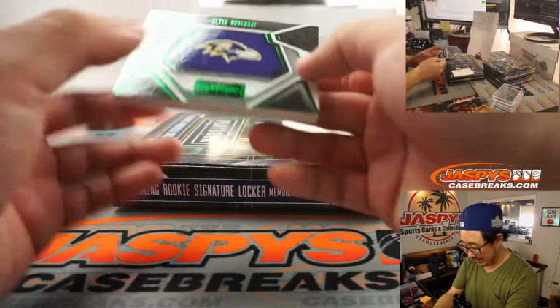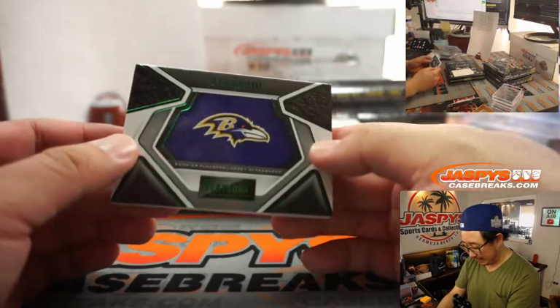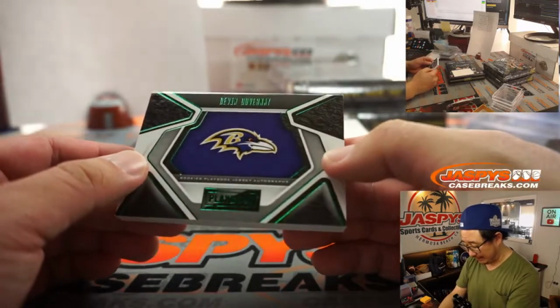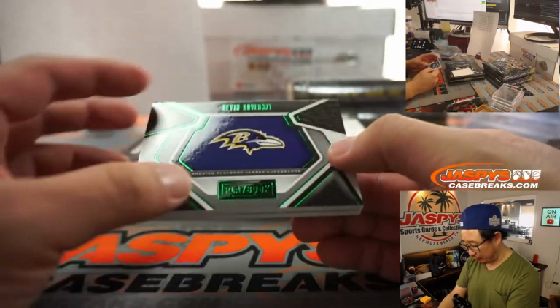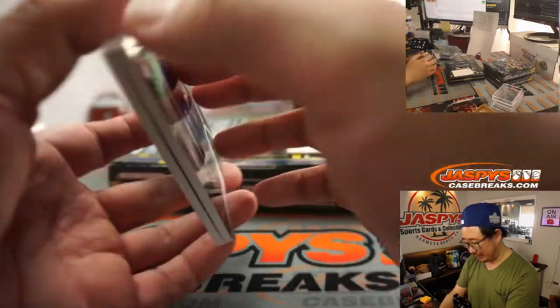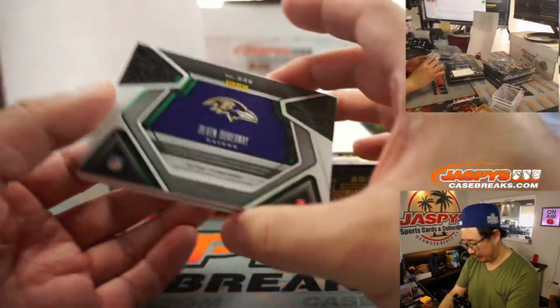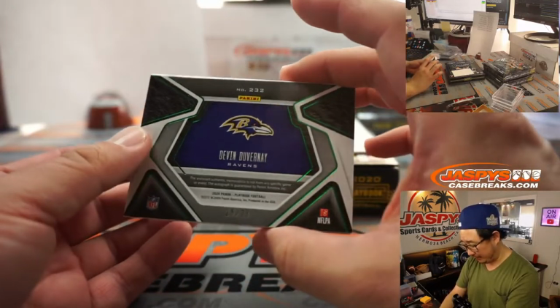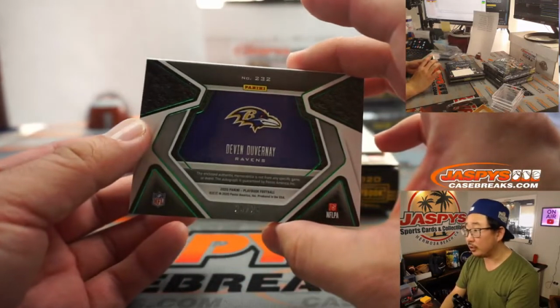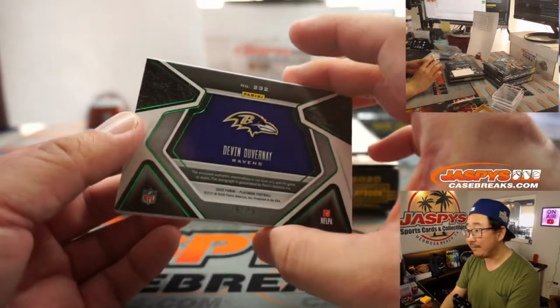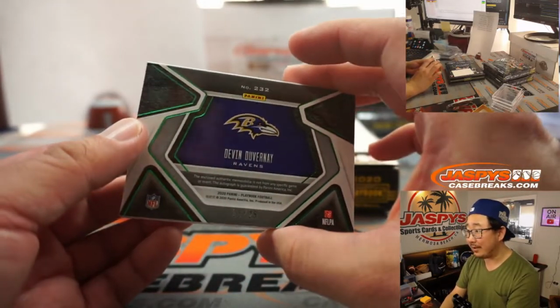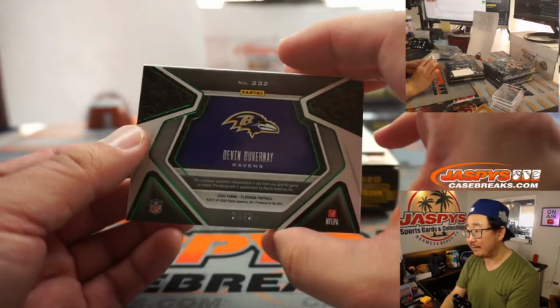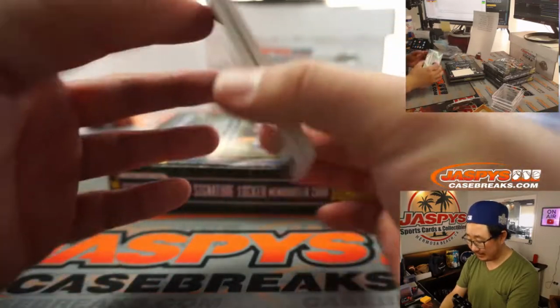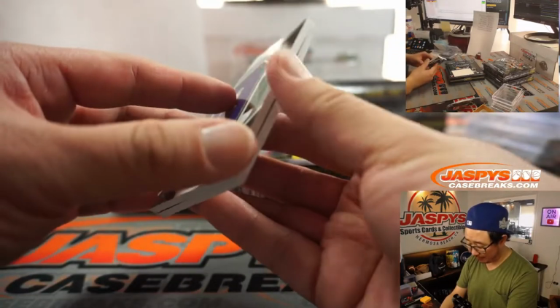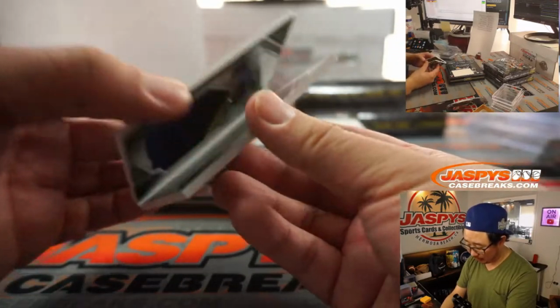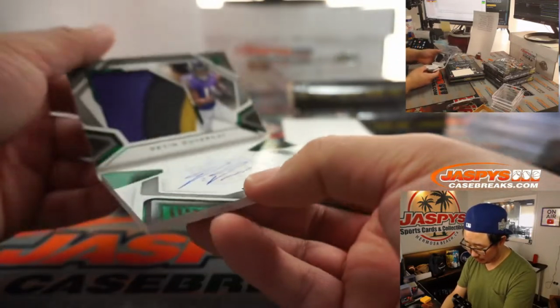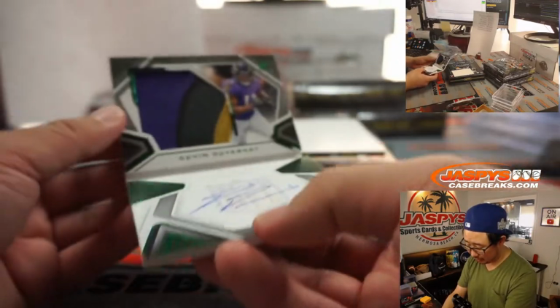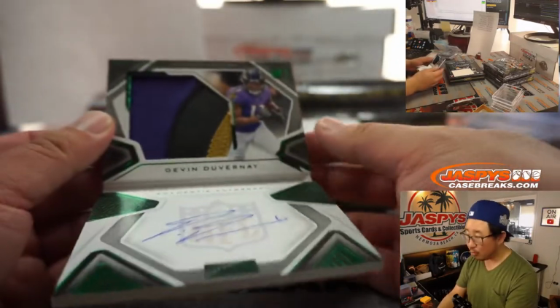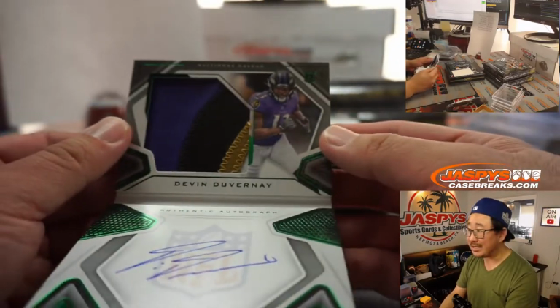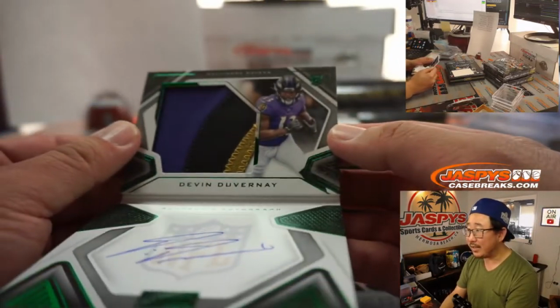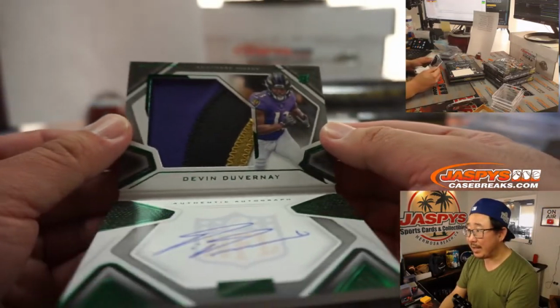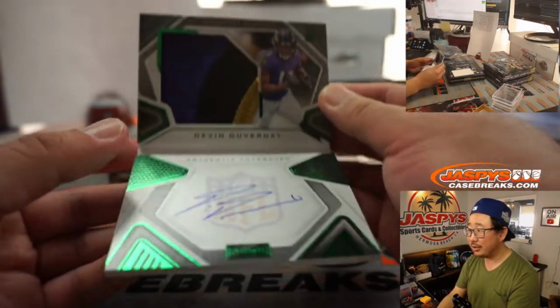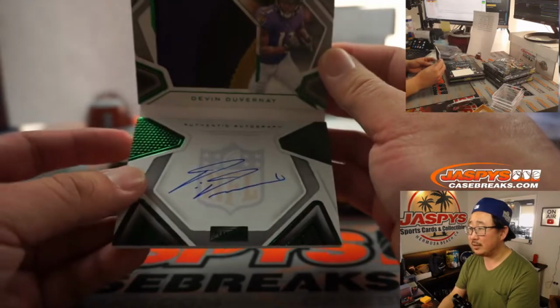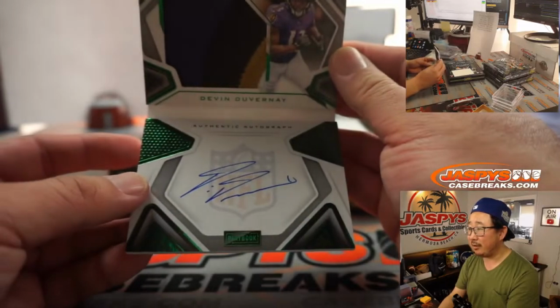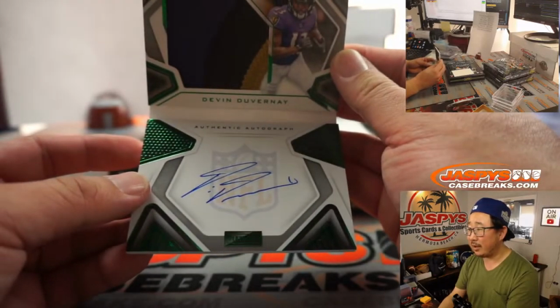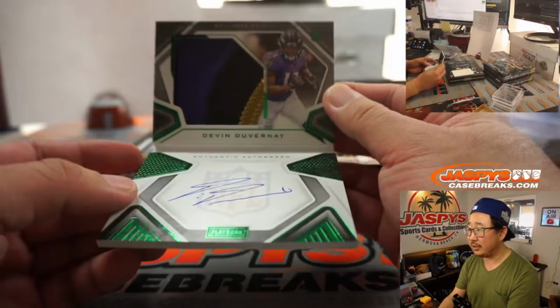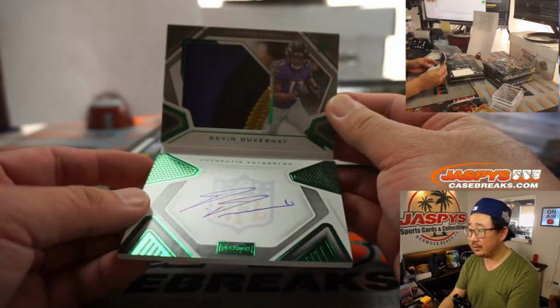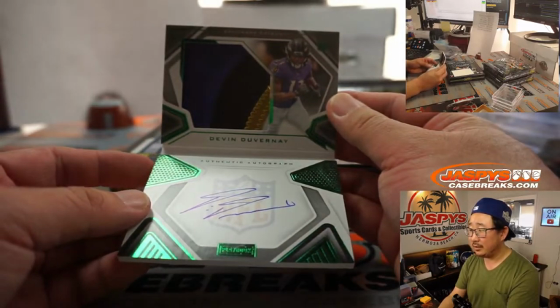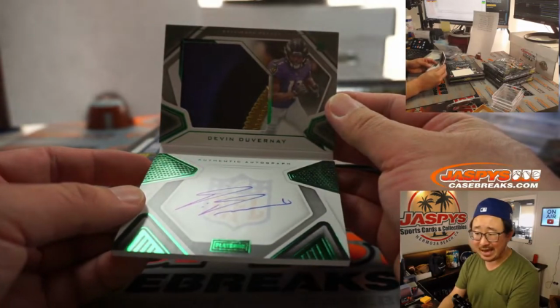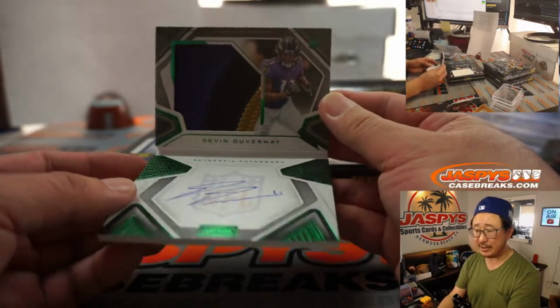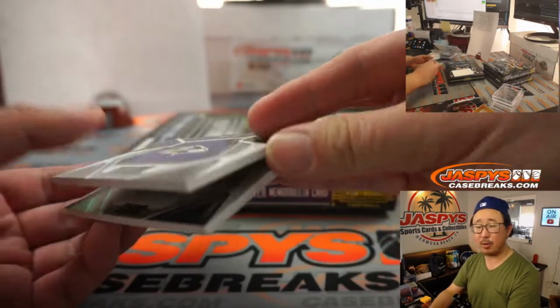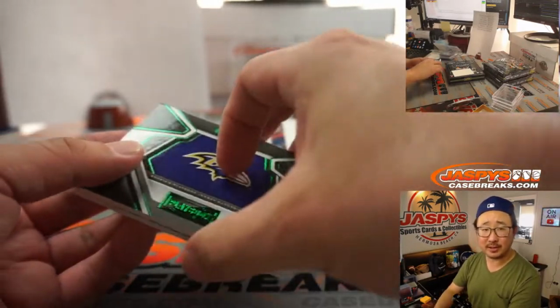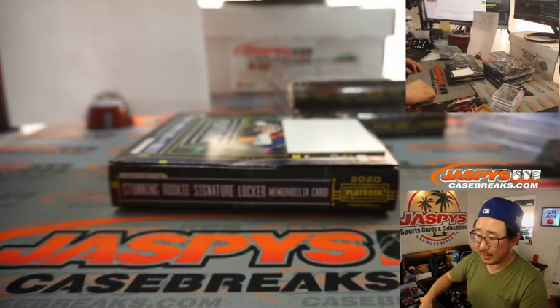And we've got Devin Duvernay as your Ravens book, 25 out of 25. We've got that green foil on there which looks really sharp, some nice colors in that patch. There's his autograph right on the shield. AFC North, Chris with that one.